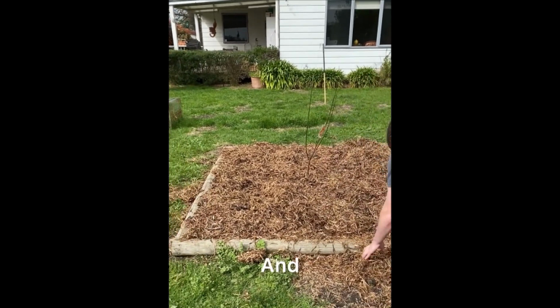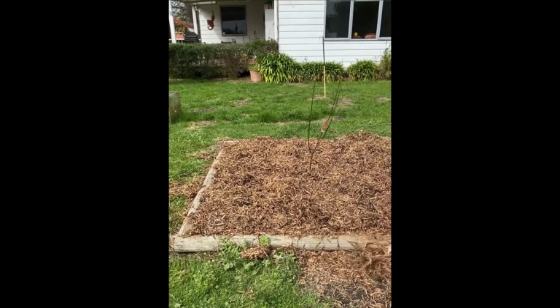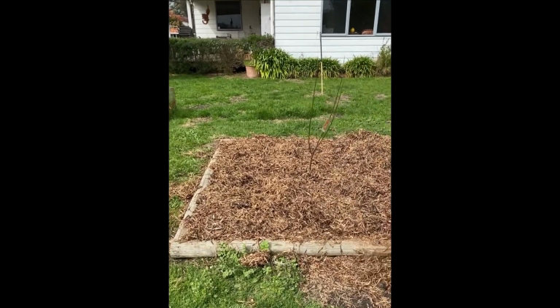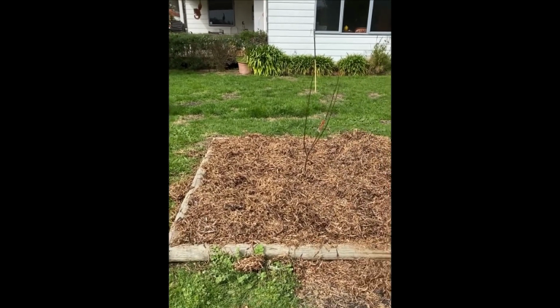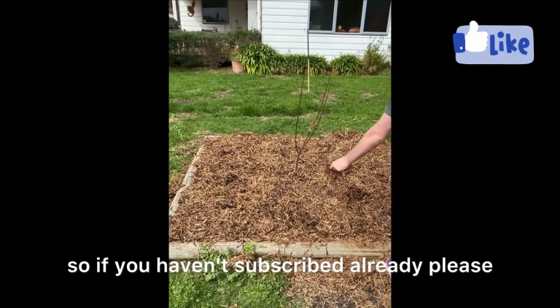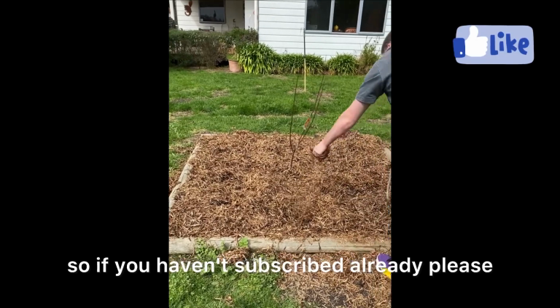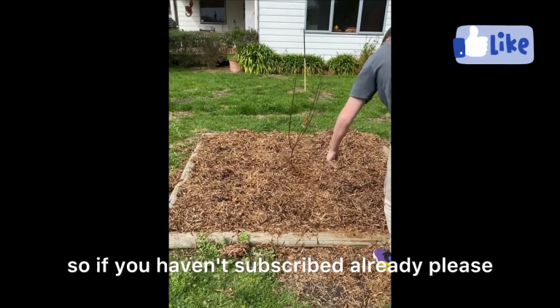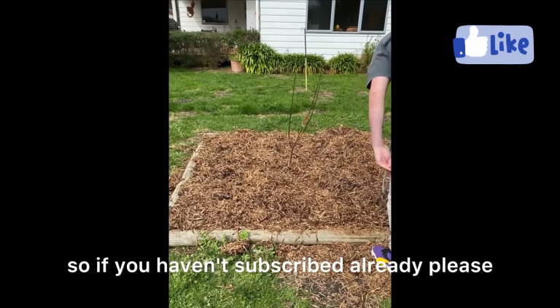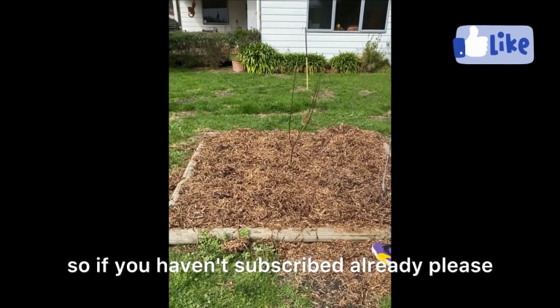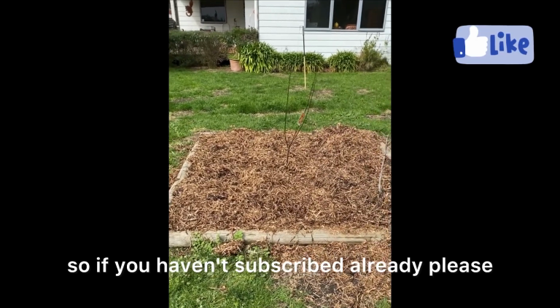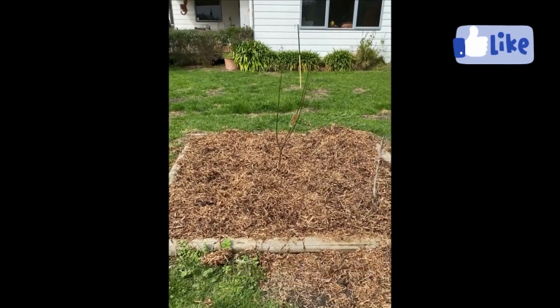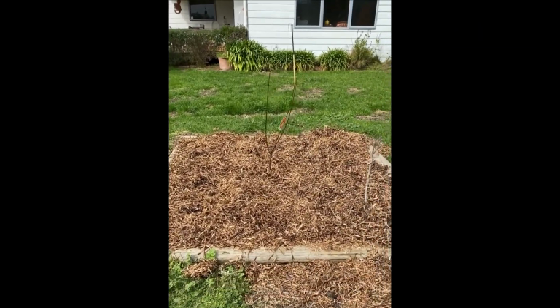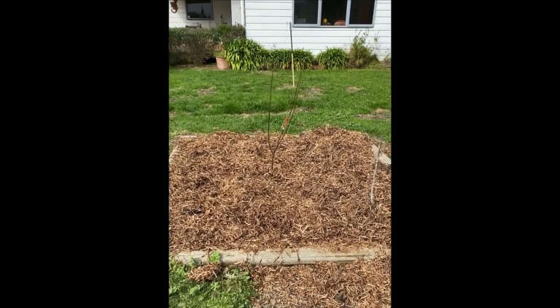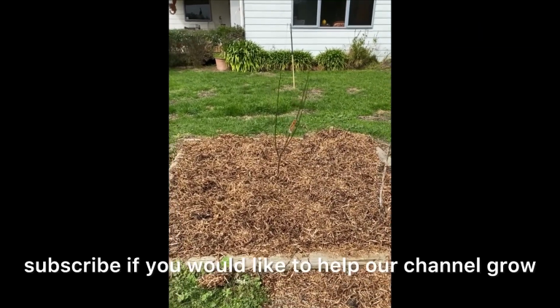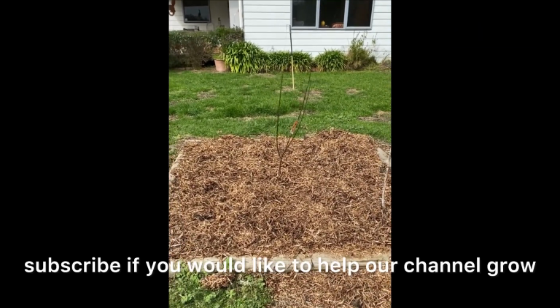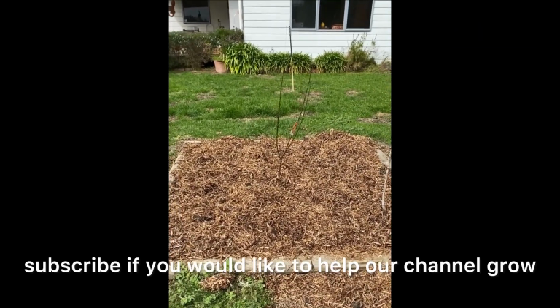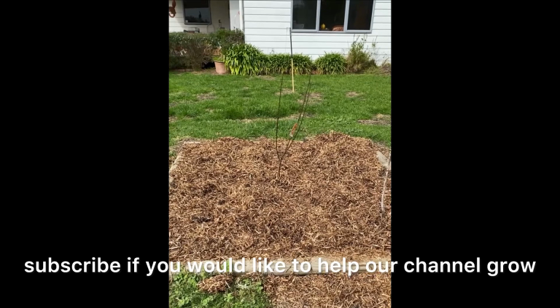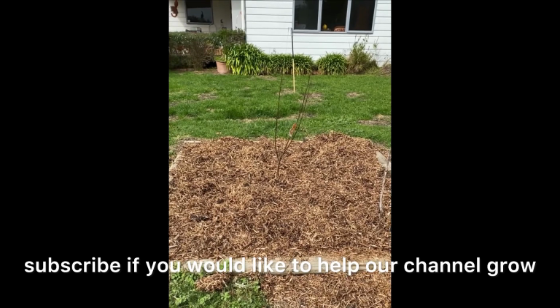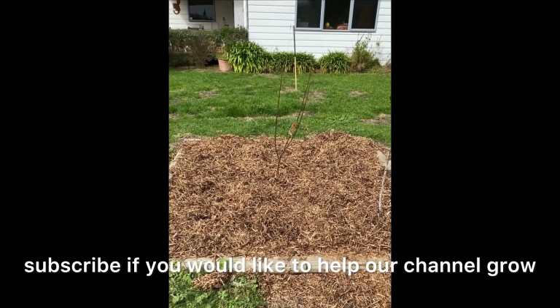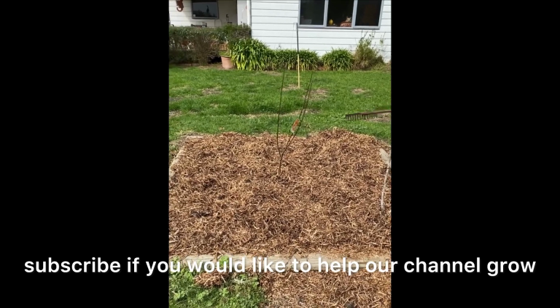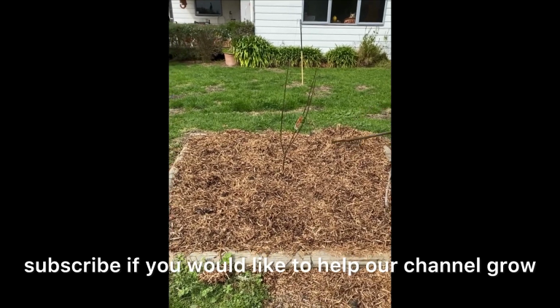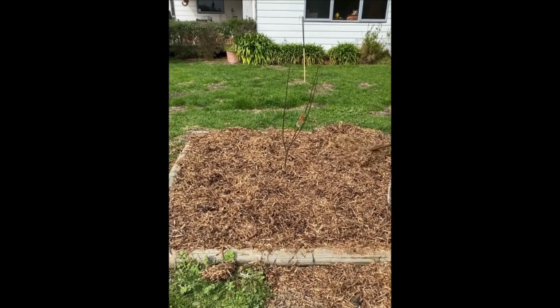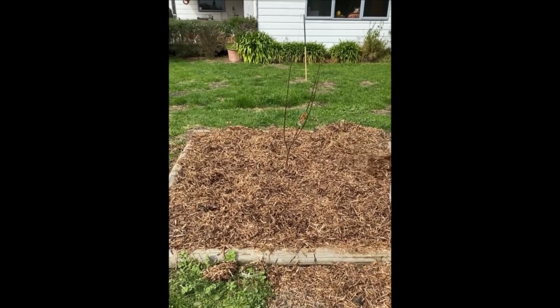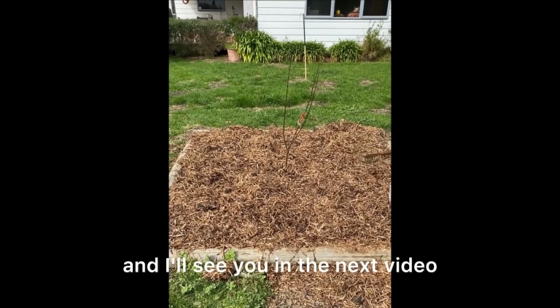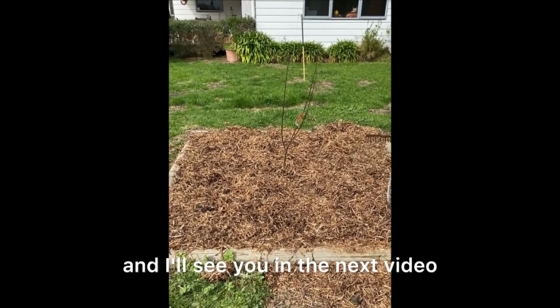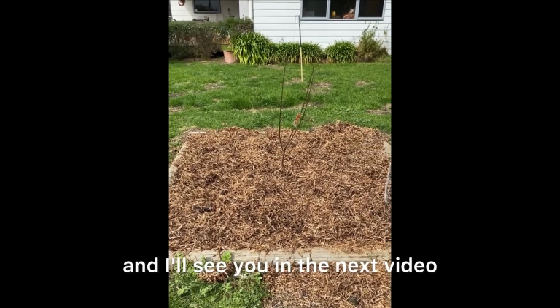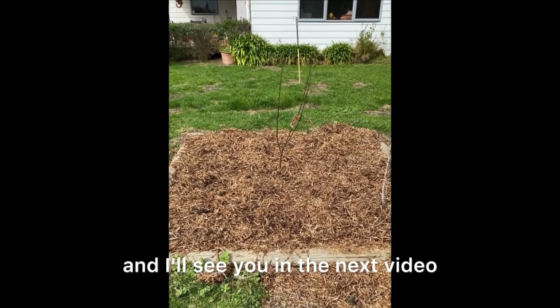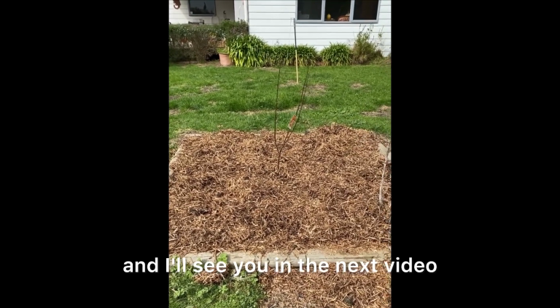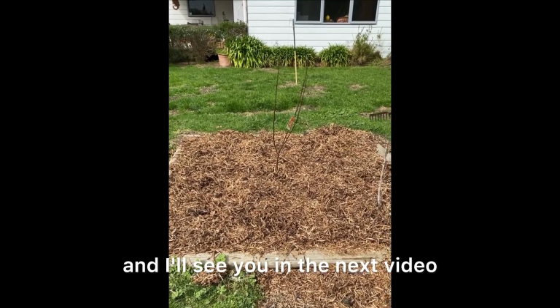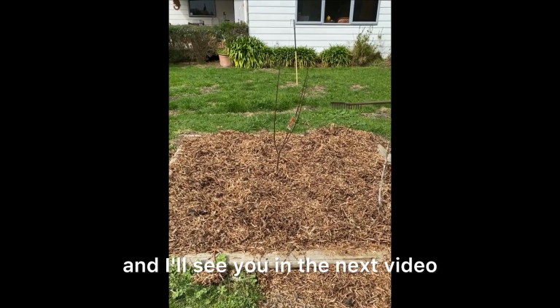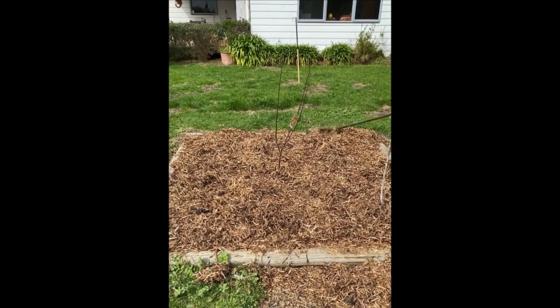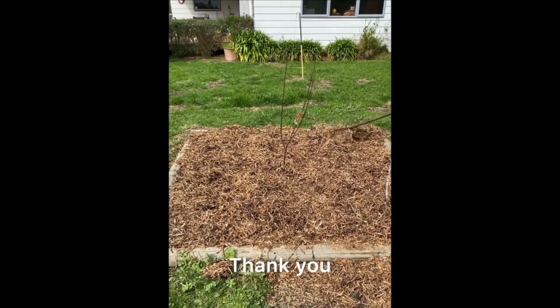If you haven't subscribed already, please subscribe if you would like to help our channel grow. I'll see you in the next video. Thank you.